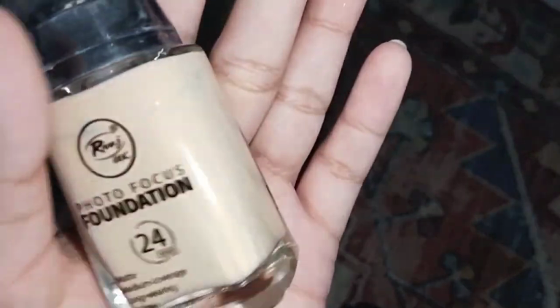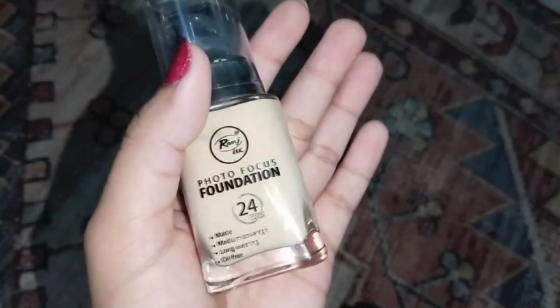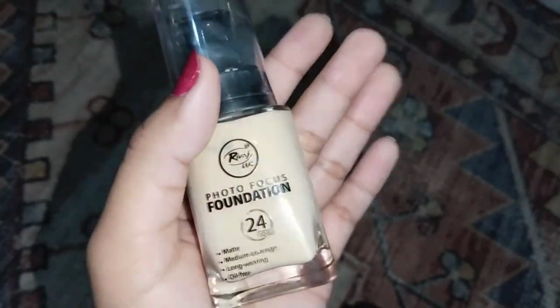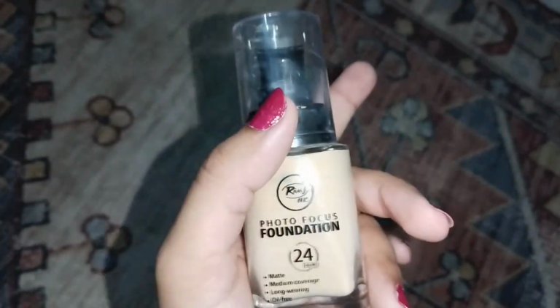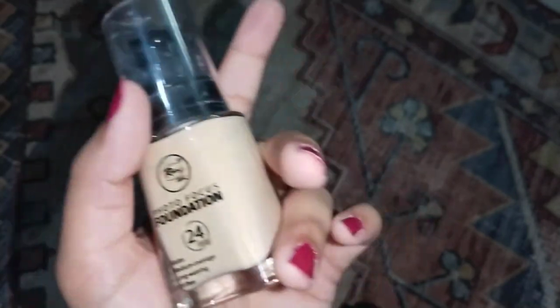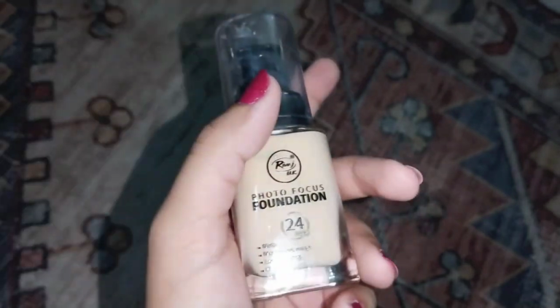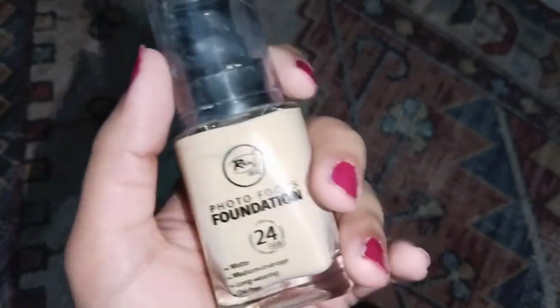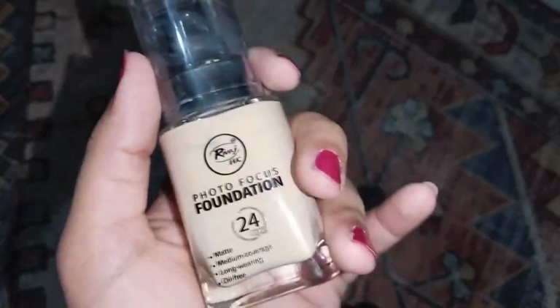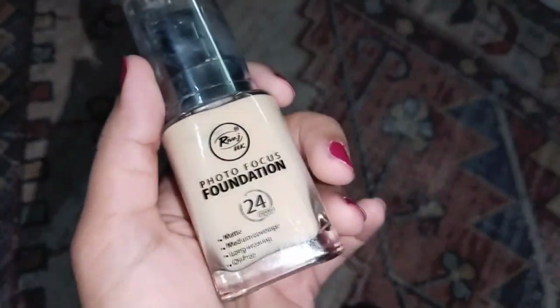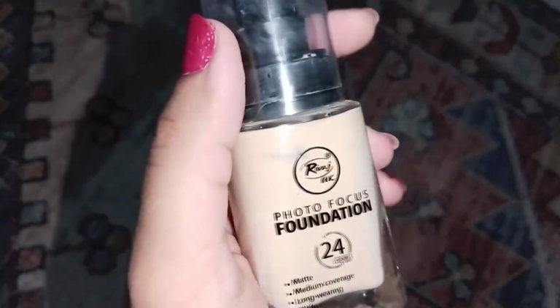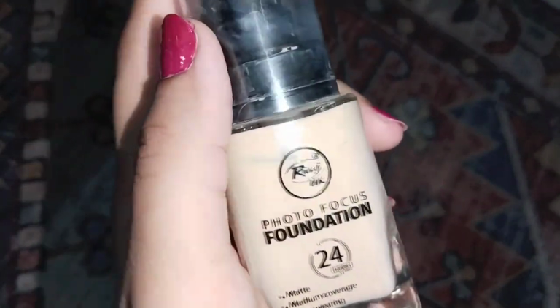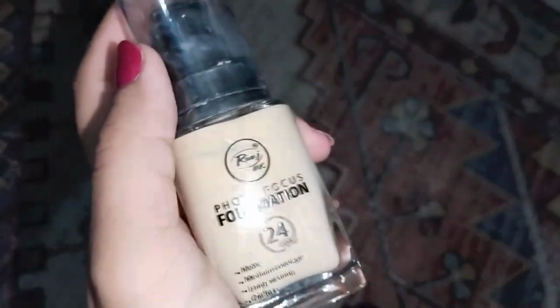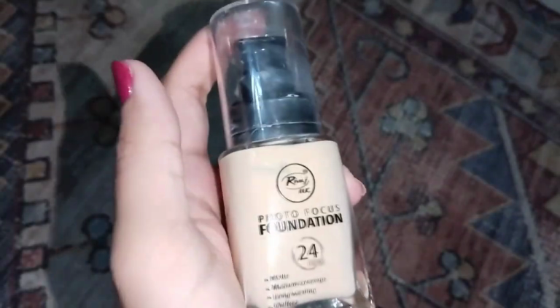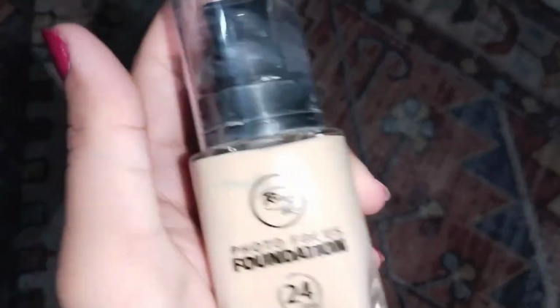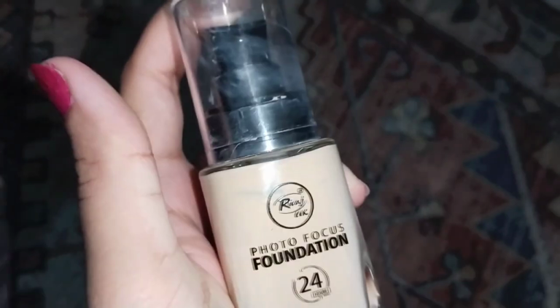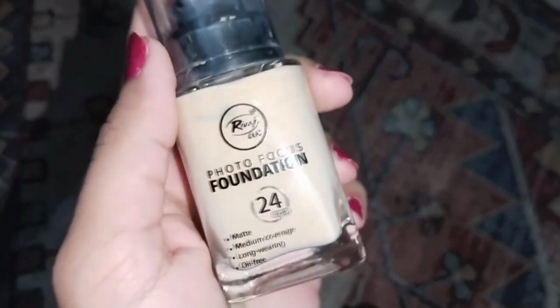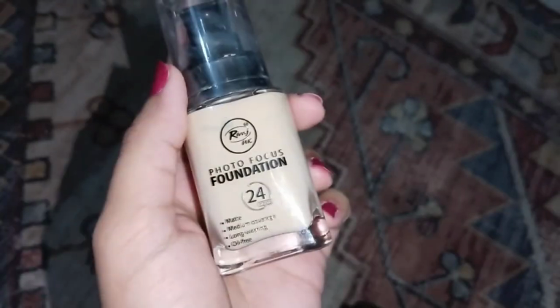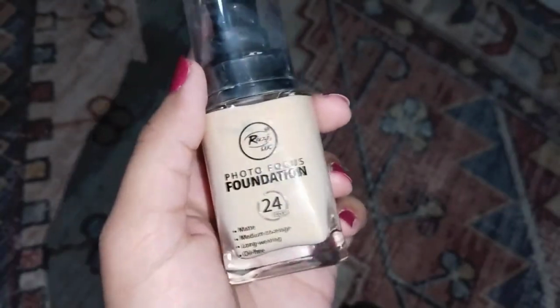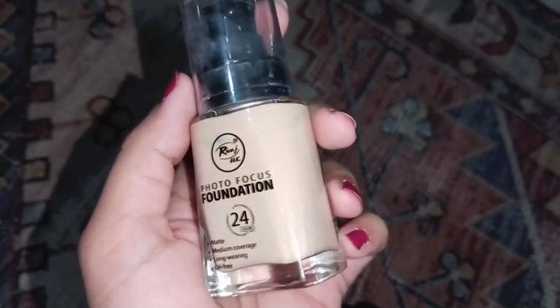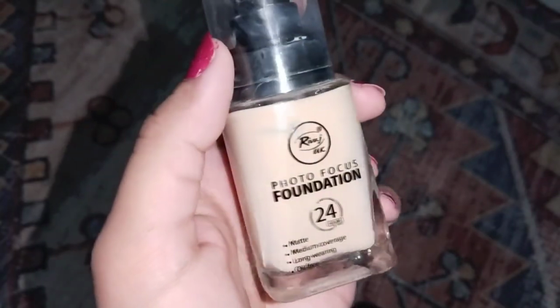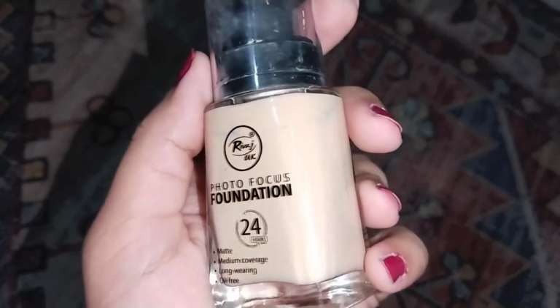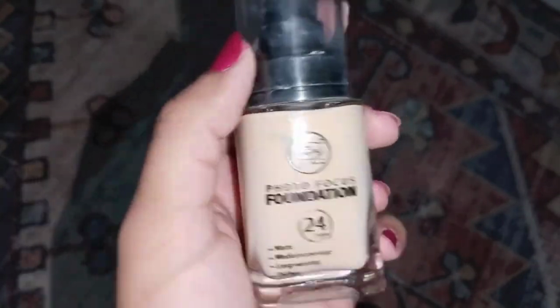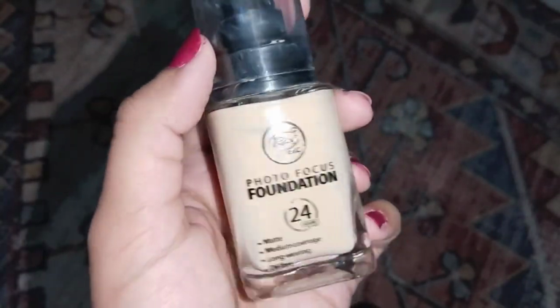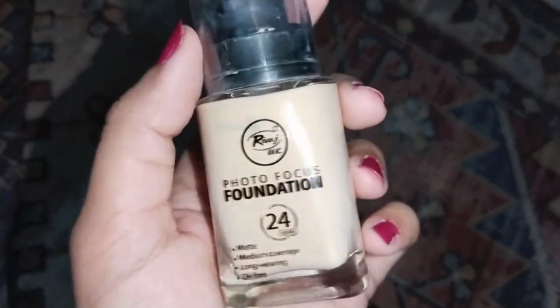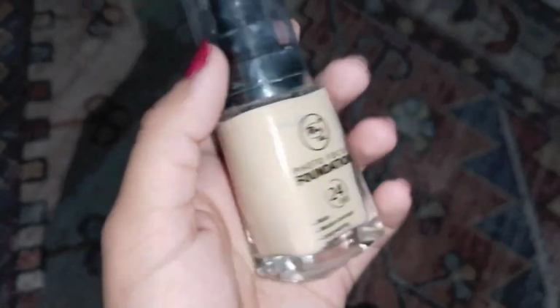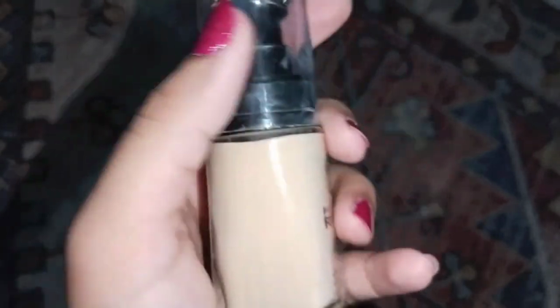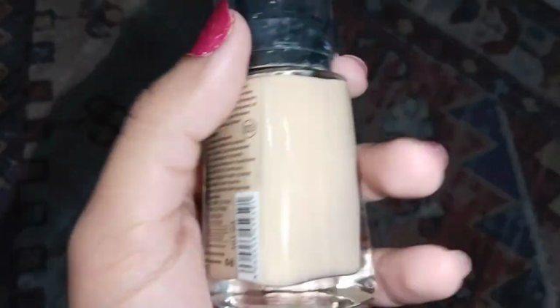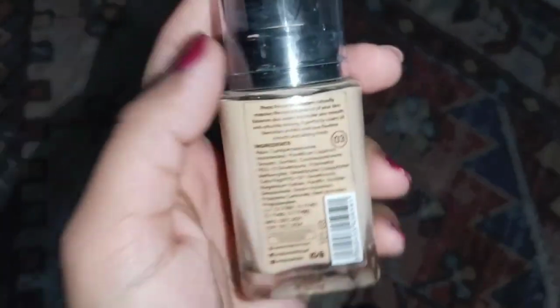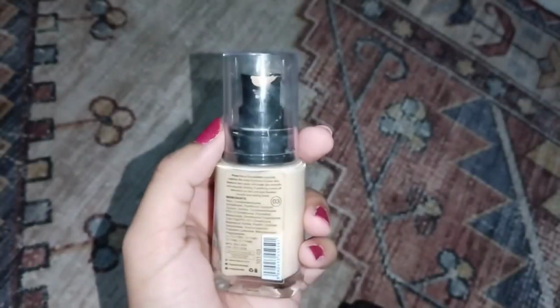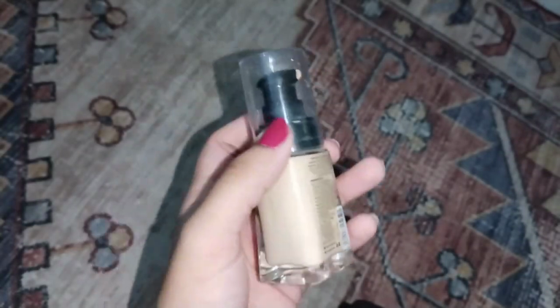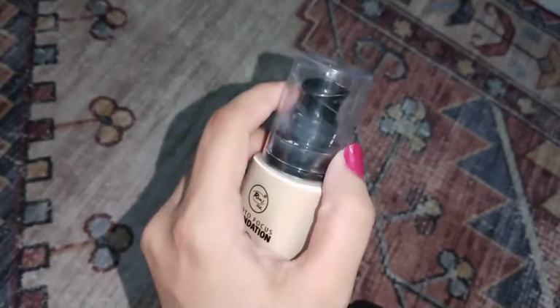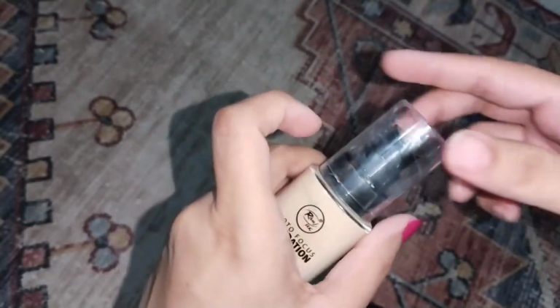However, it doesn't stay as long as foundations like Huda Beauty or MAC. This foundation can stay for about two to three hours, so you do have to touch it up. Despite that, it is still a very good foundation overall.